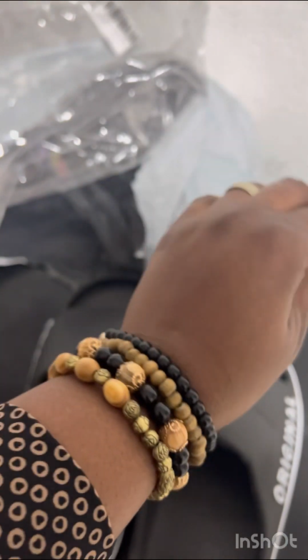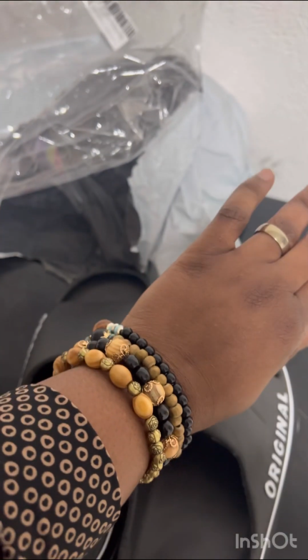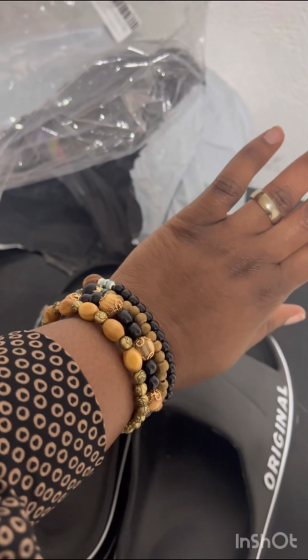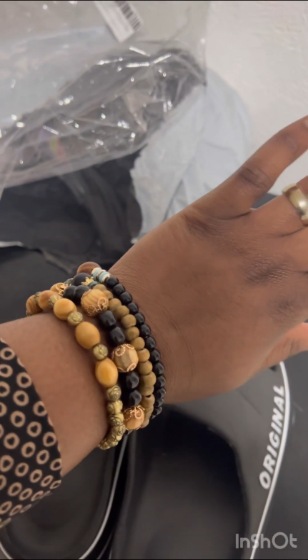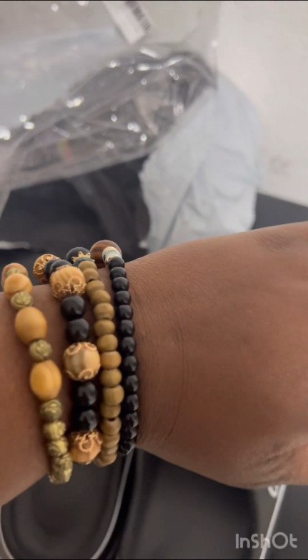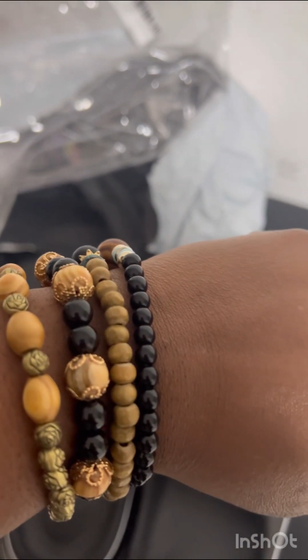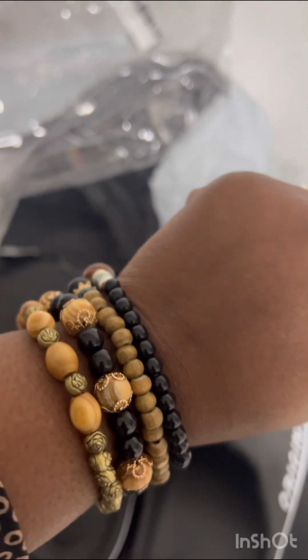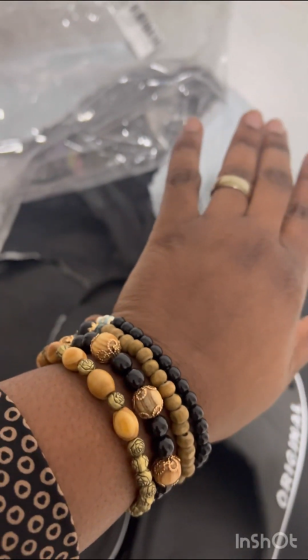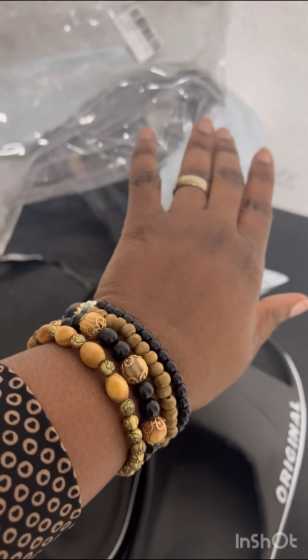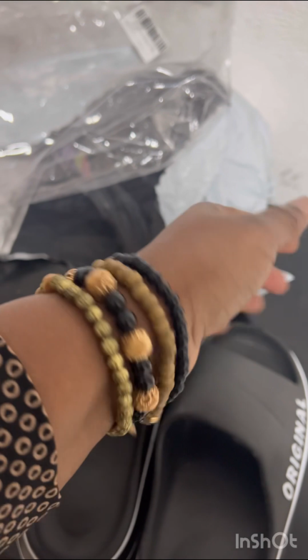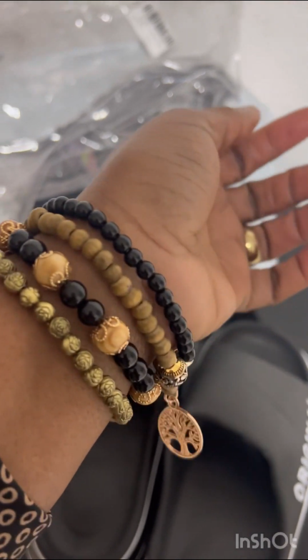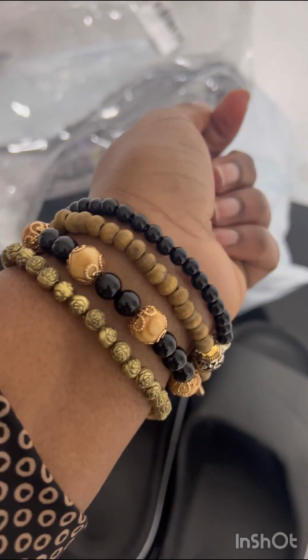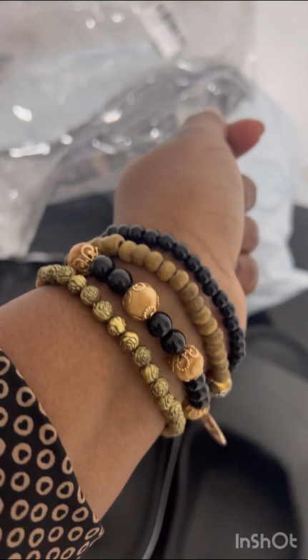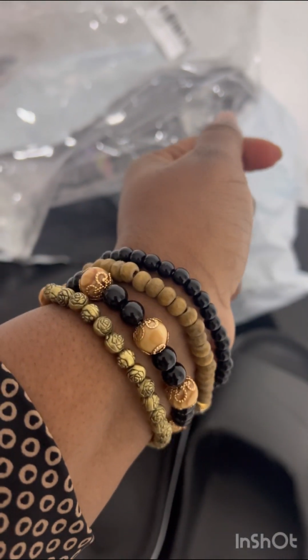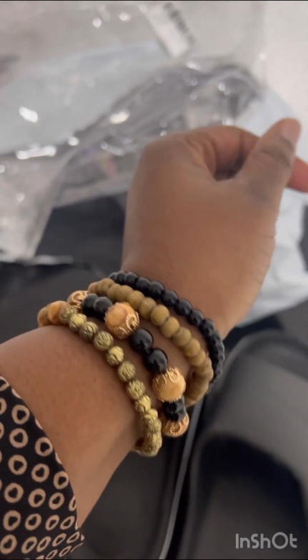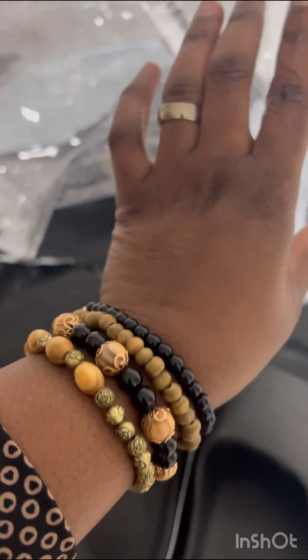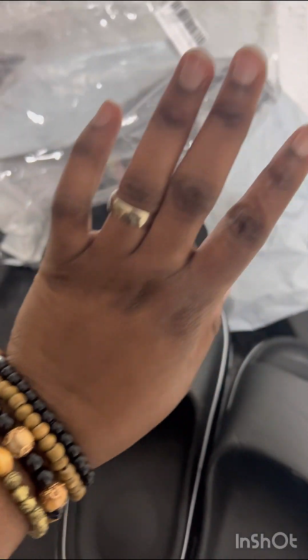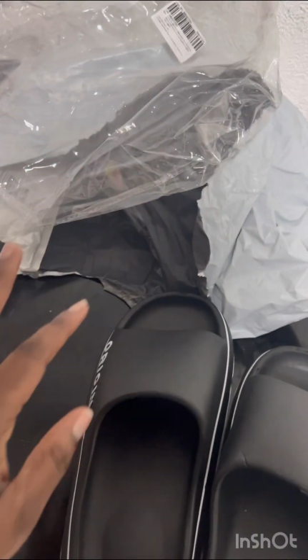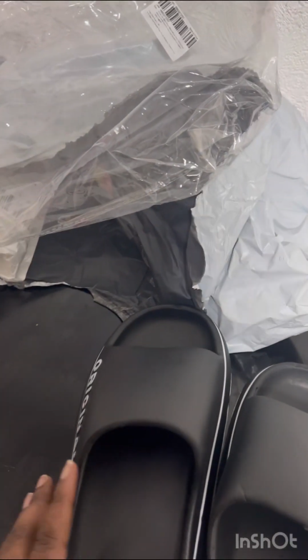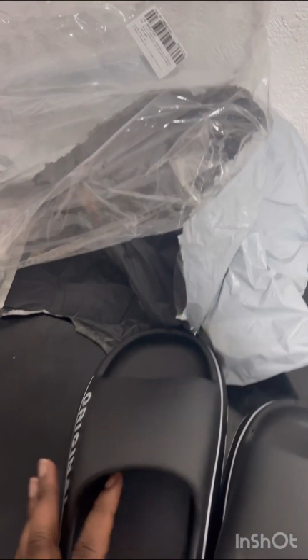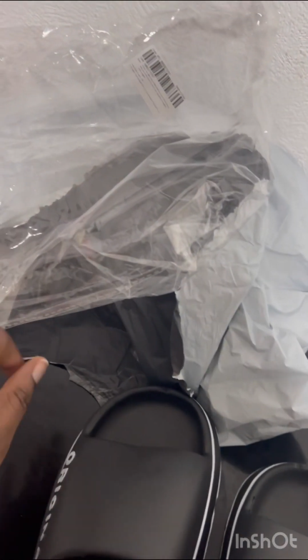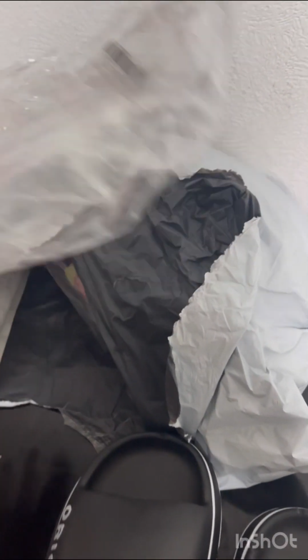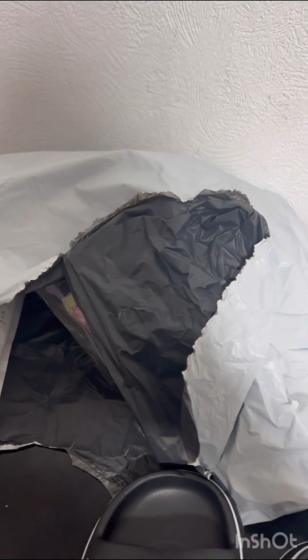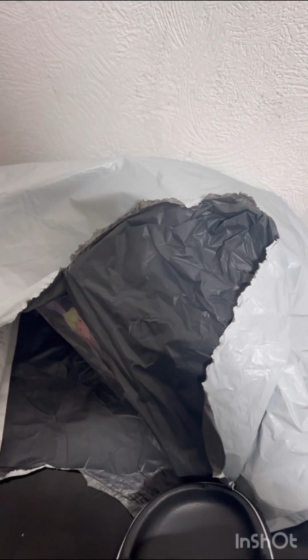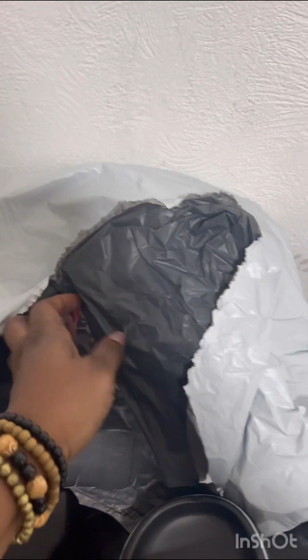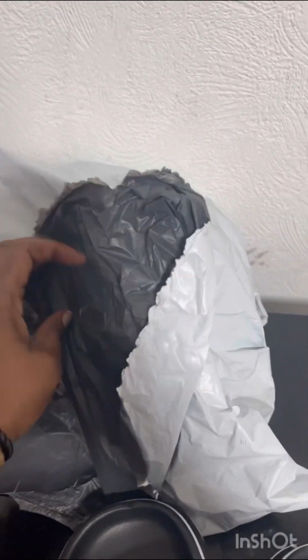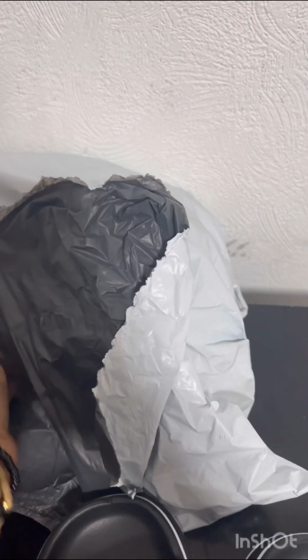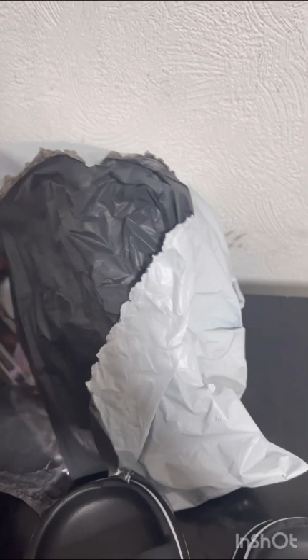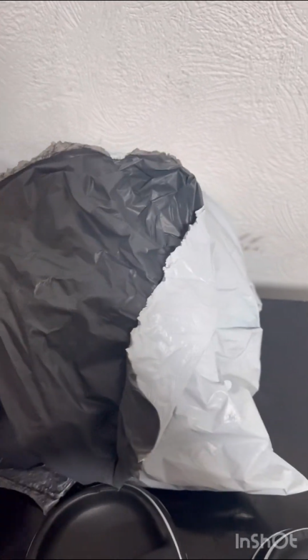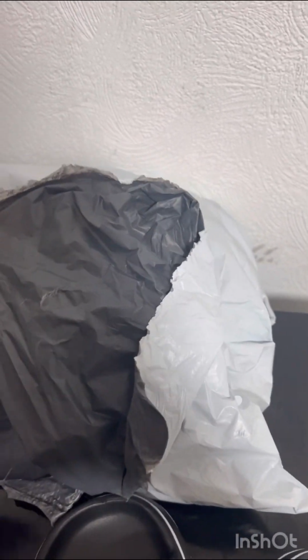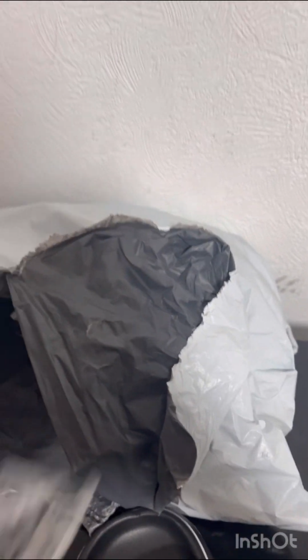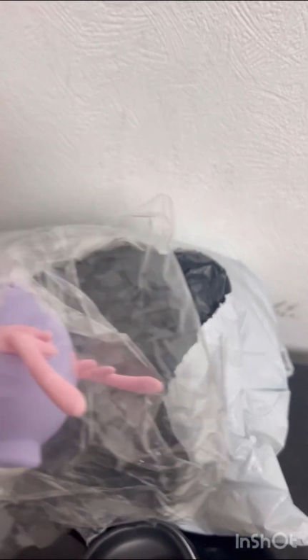I love this bracelet so much that I'll probably get it in another color — white or something else. I love it so much. The next thing I got is this bottle for my daughter.